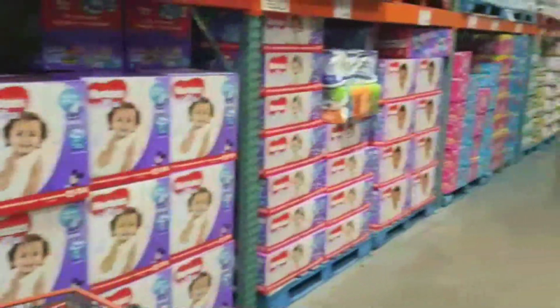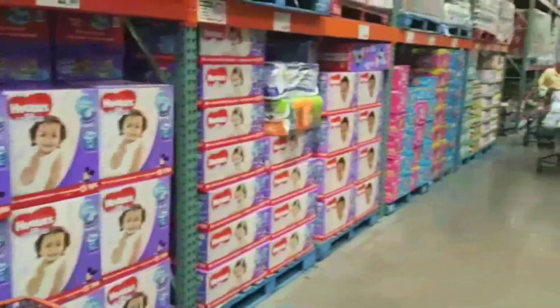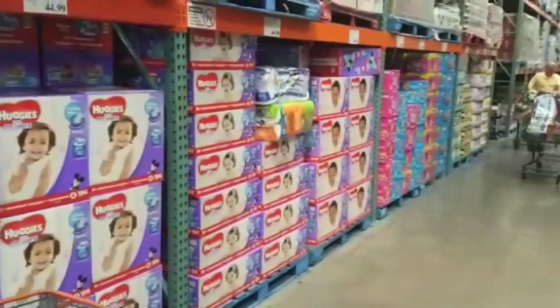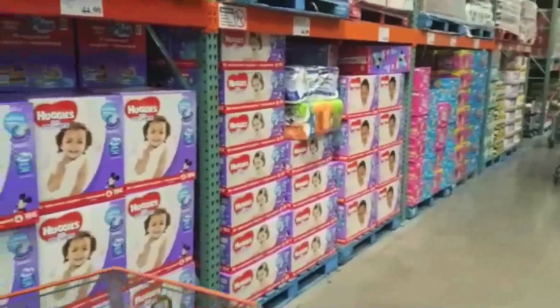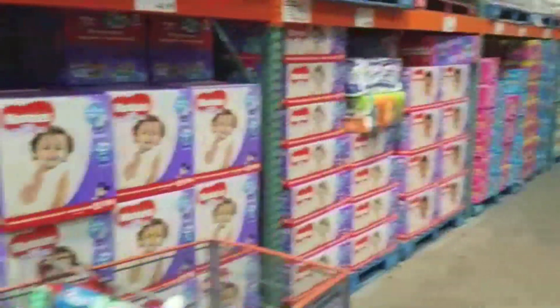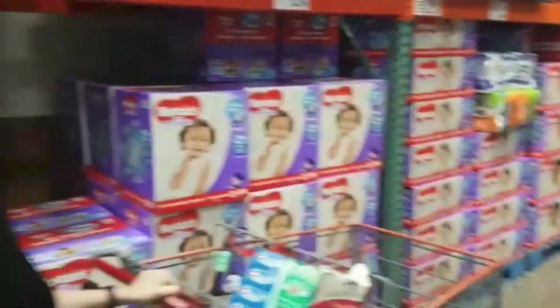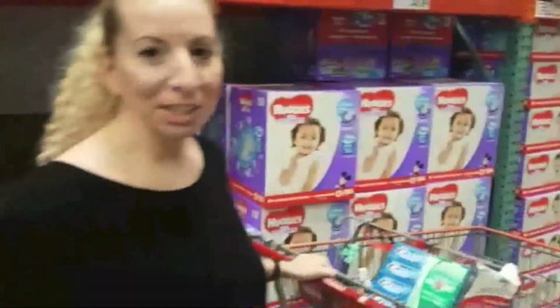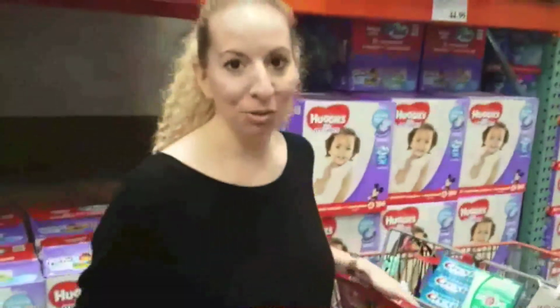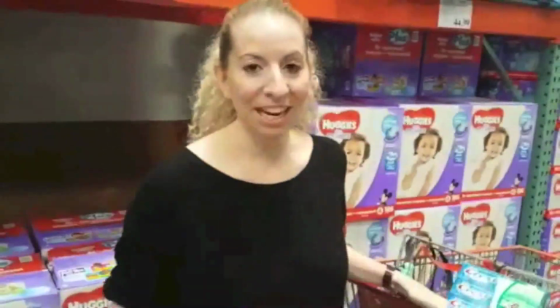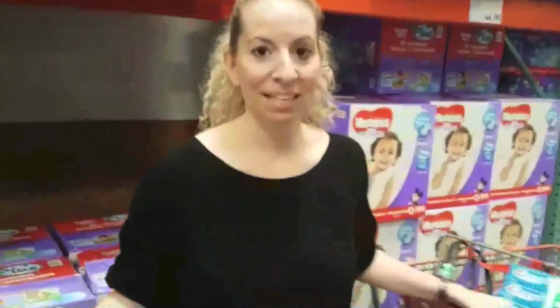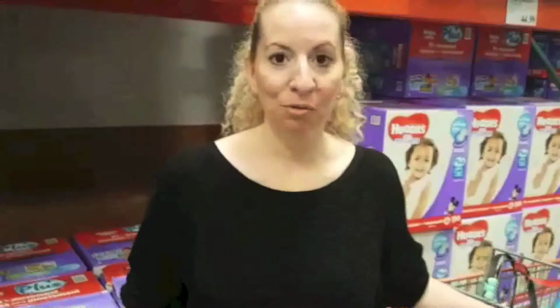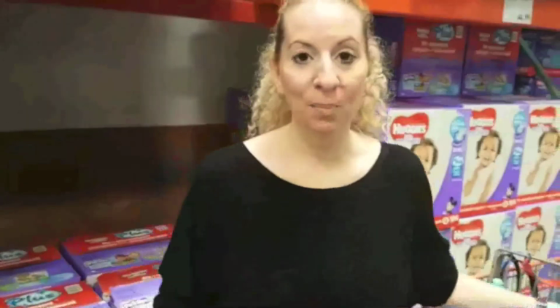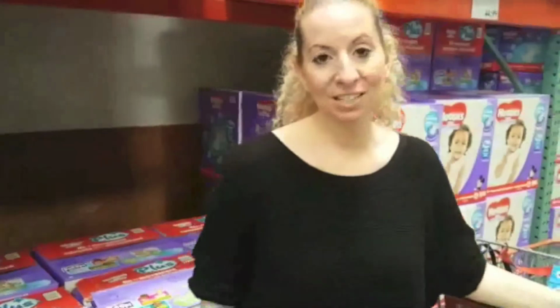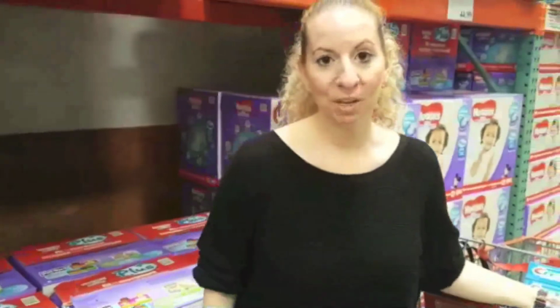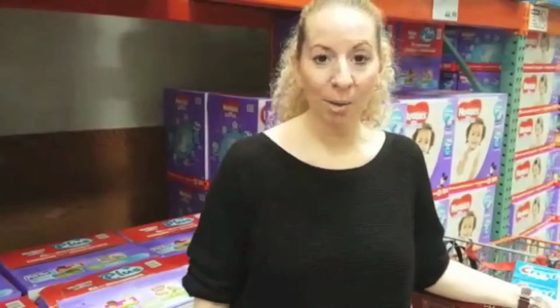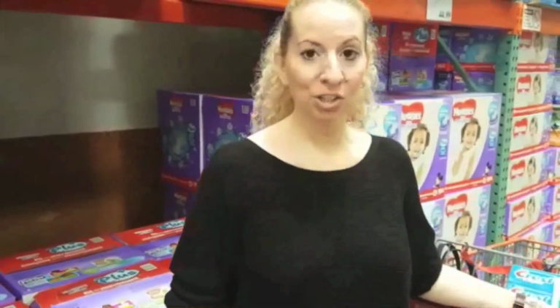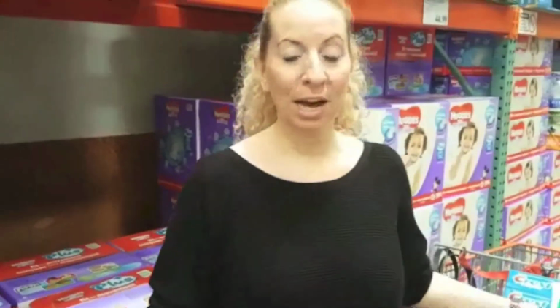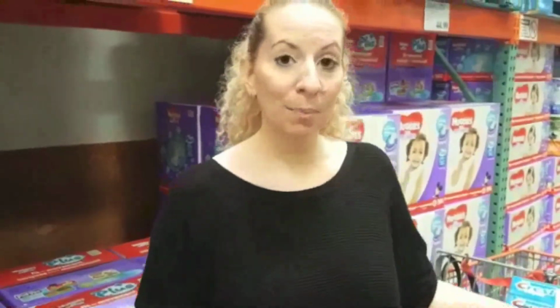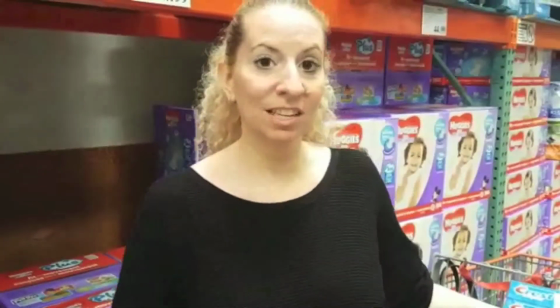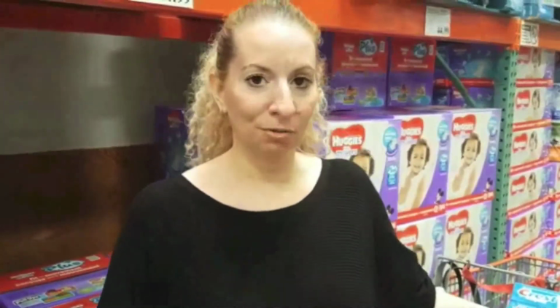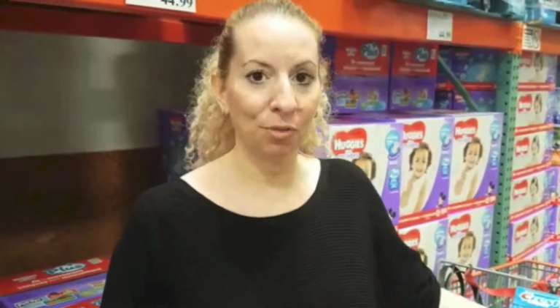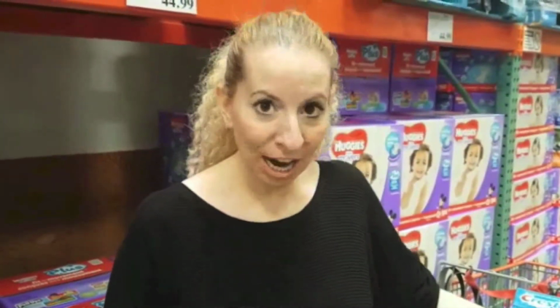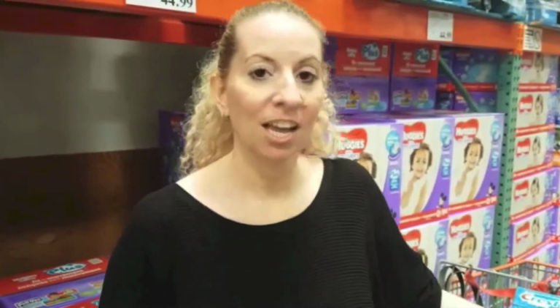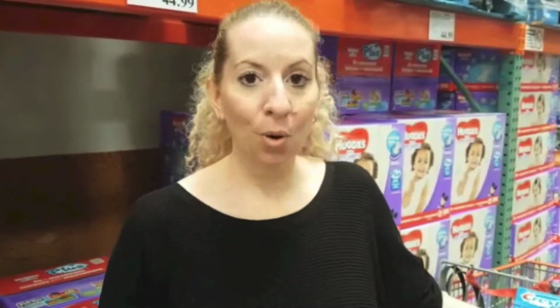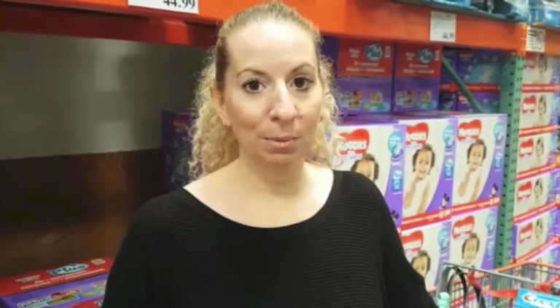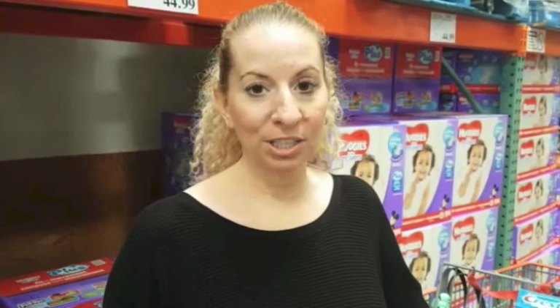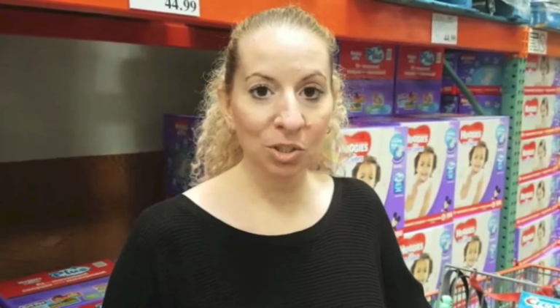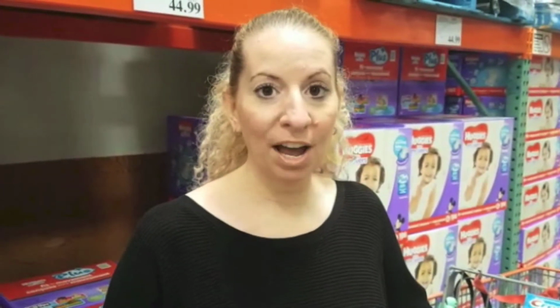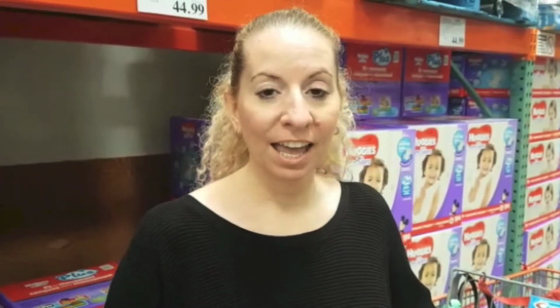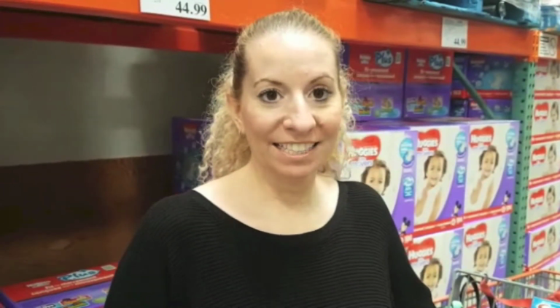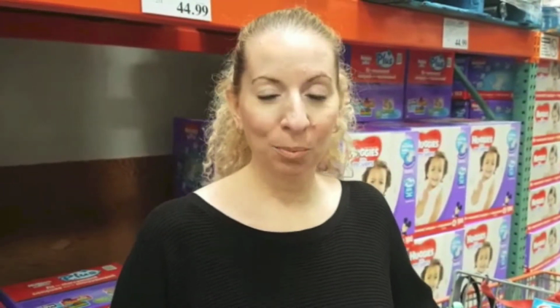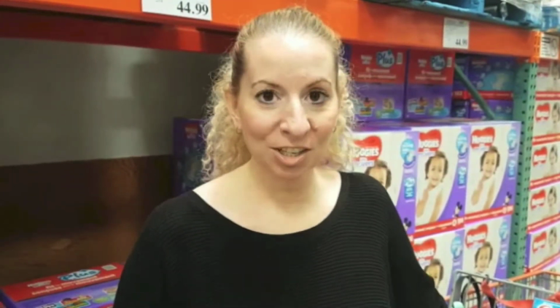Huggies, all these different things, so I'm a little confused. I'm going to have to ask someone for help, but stay tuned because I'm going to show you how I build the gift from scratch for a baby shower. It's going to be super fun, hope you stay tuned.